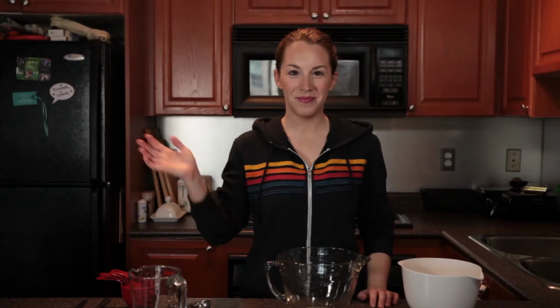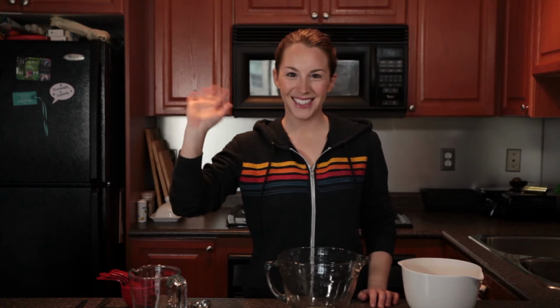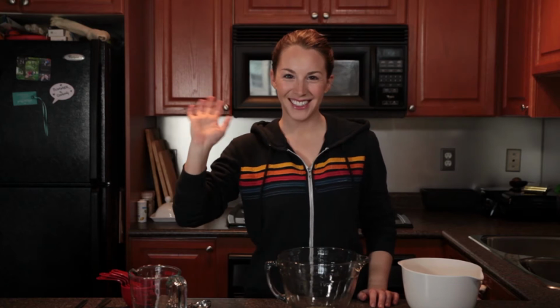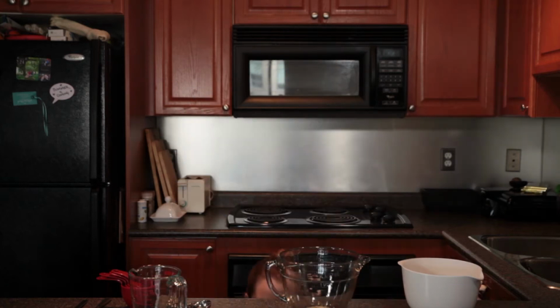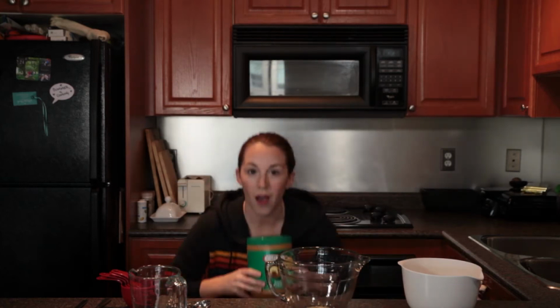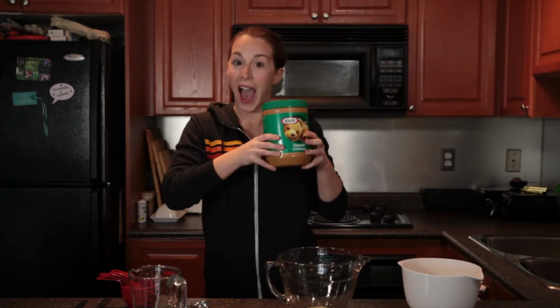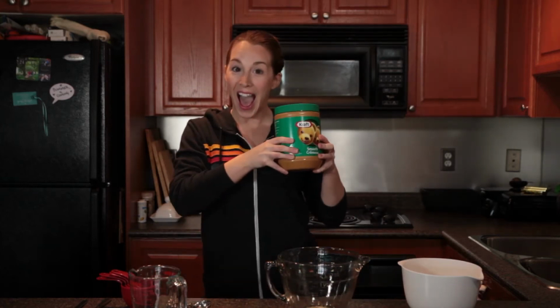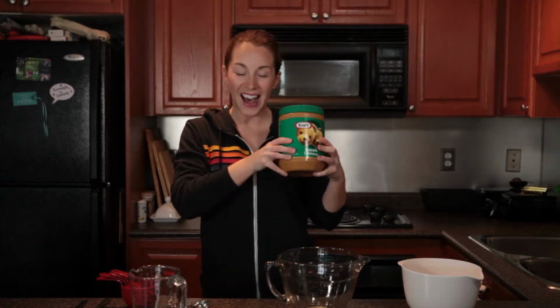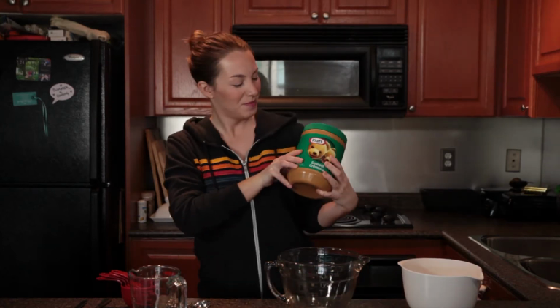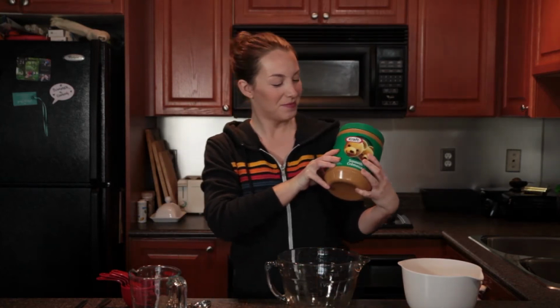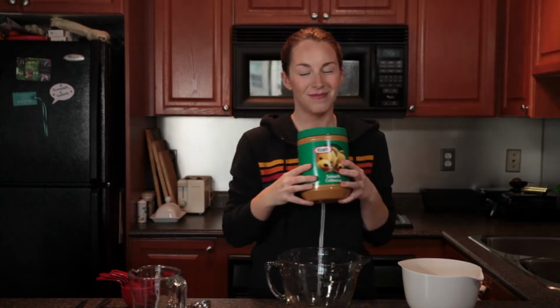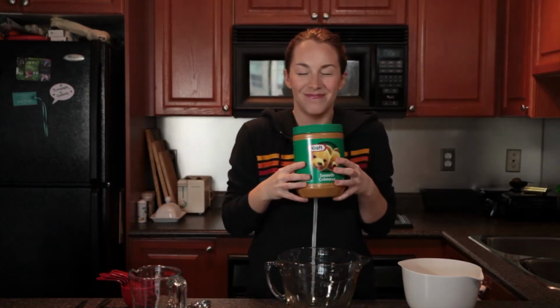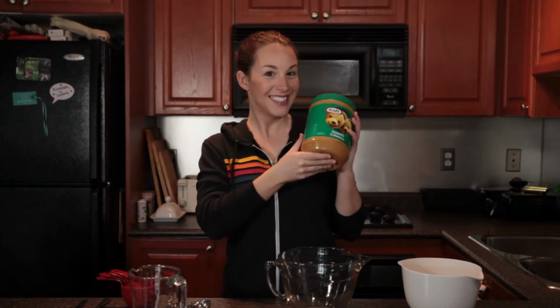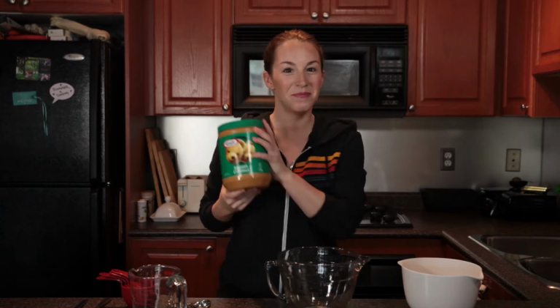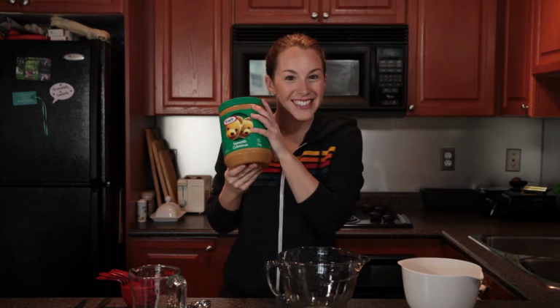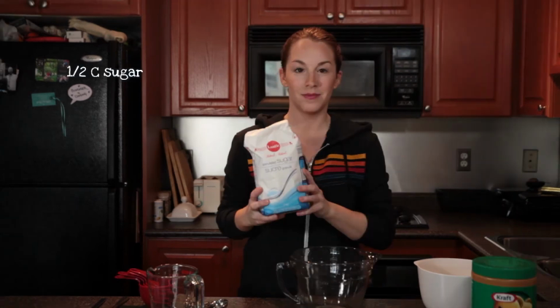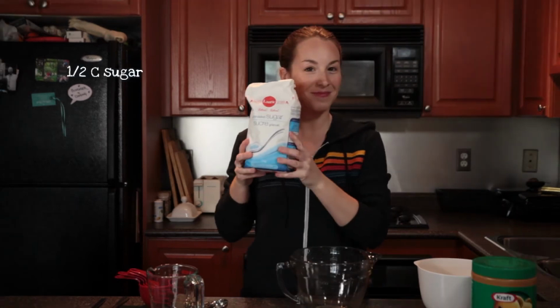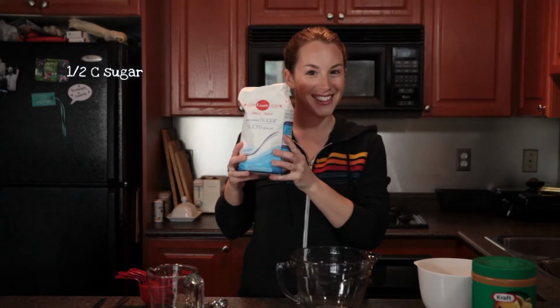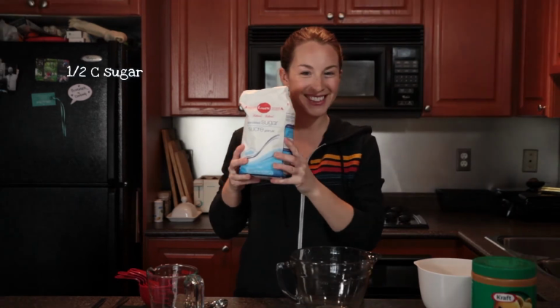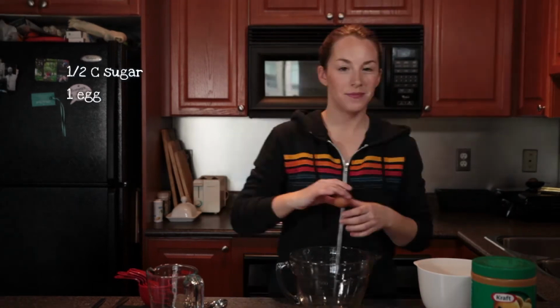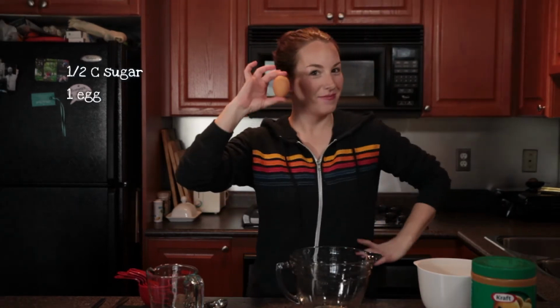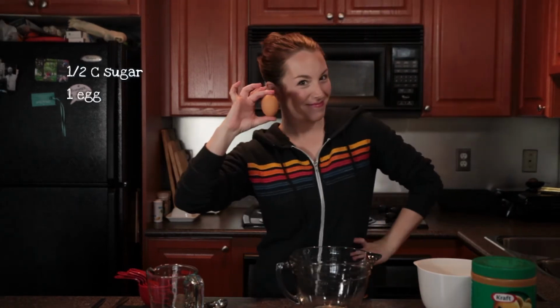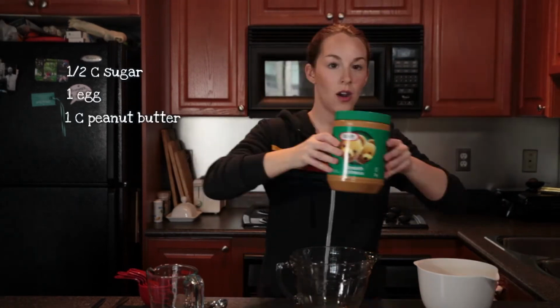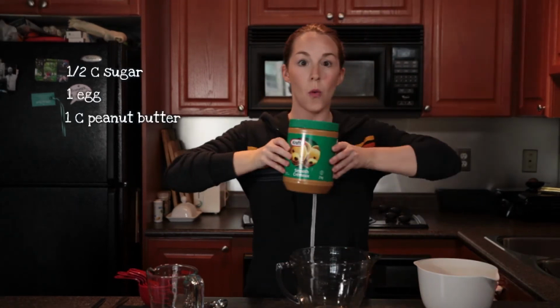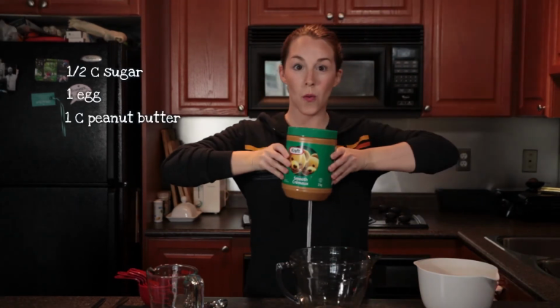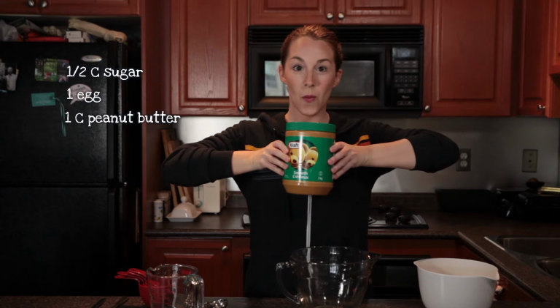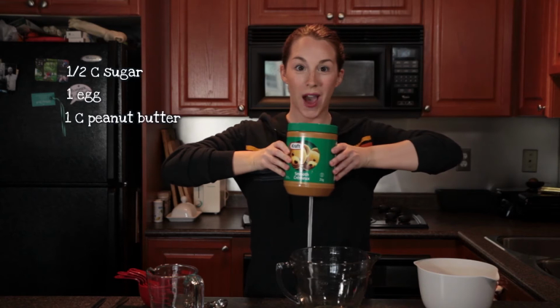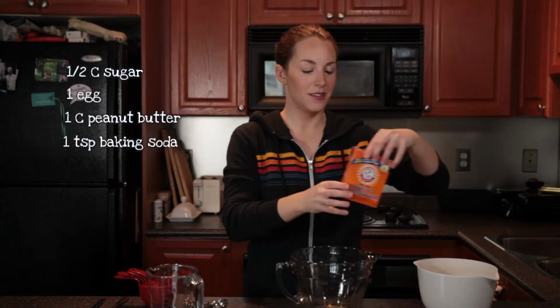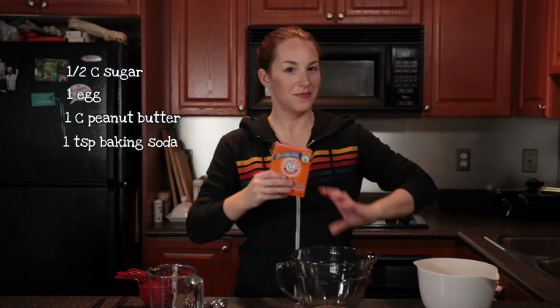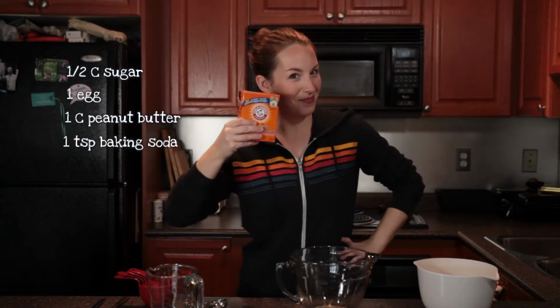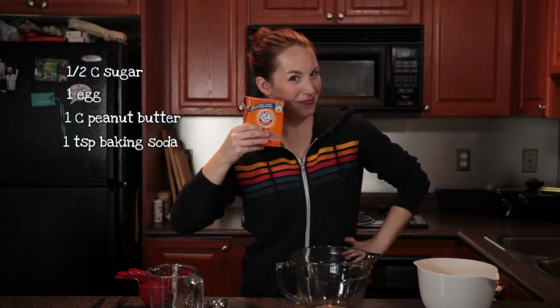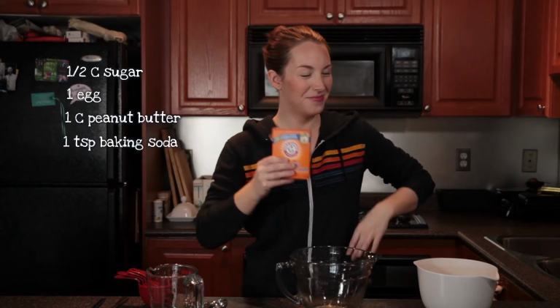Today I'm going to amp up the peanut butter cookie recipe found on the back of the Kraft peanut butter jar with the help of one additional ingredient. You'll need half a cup of sugar, one egg, one cup of peanut butter, and one teaspoon of baking soda — the special ingredient.